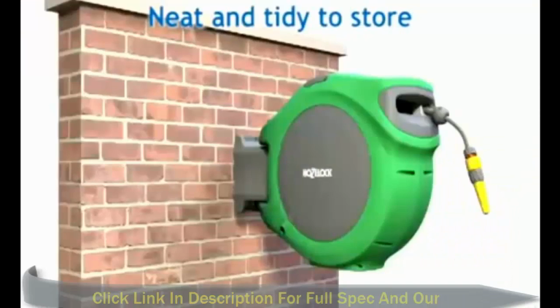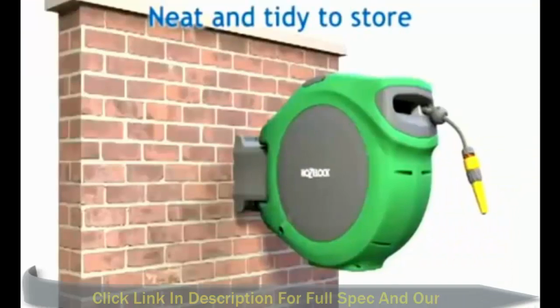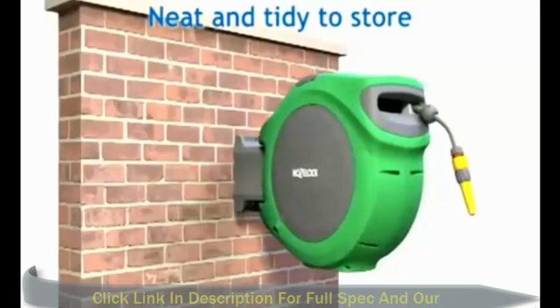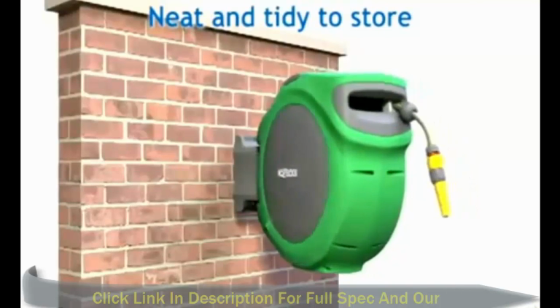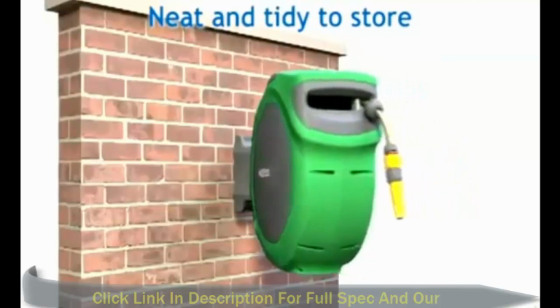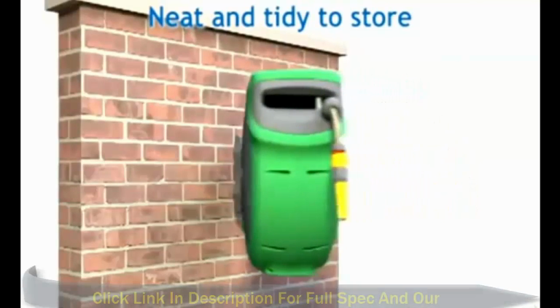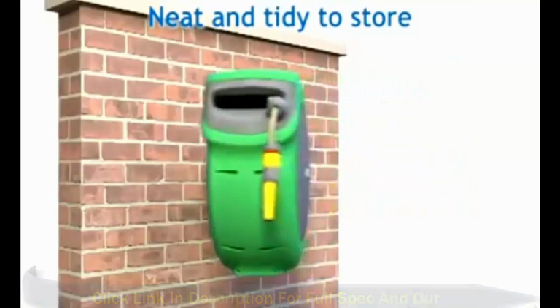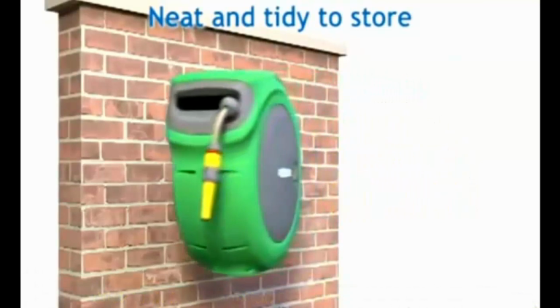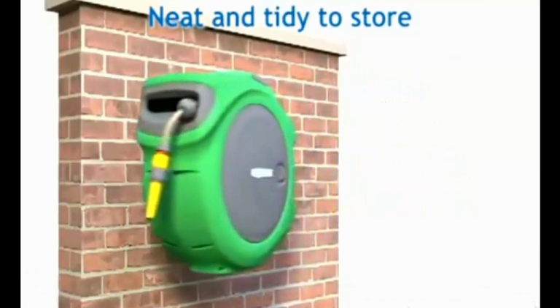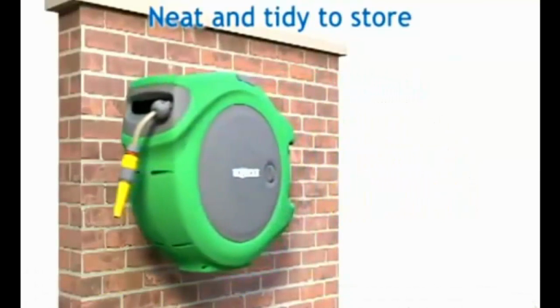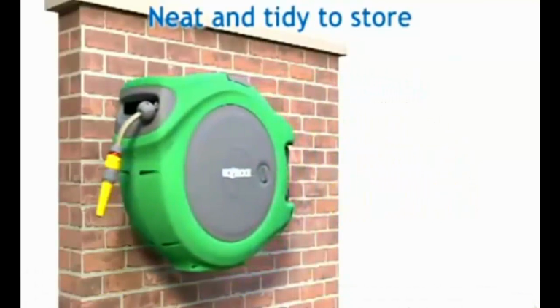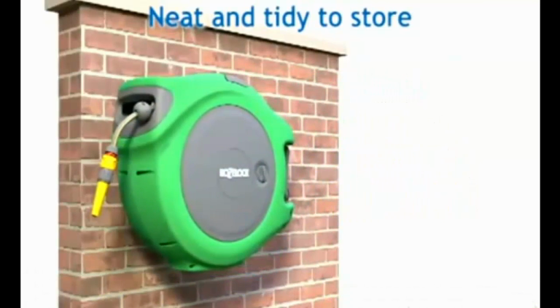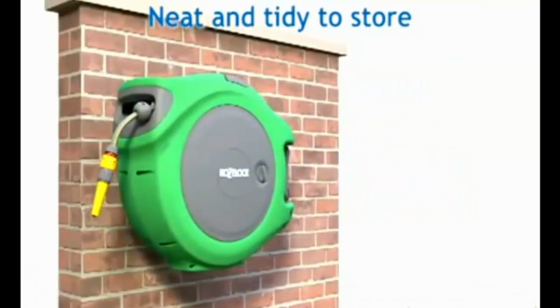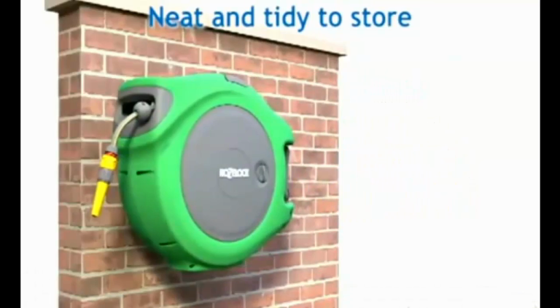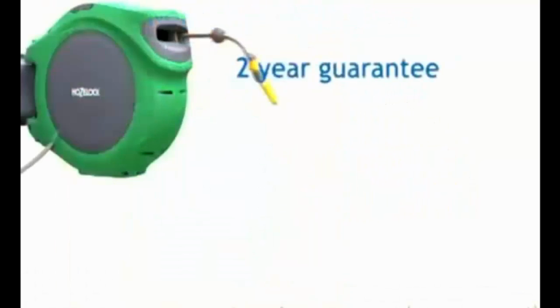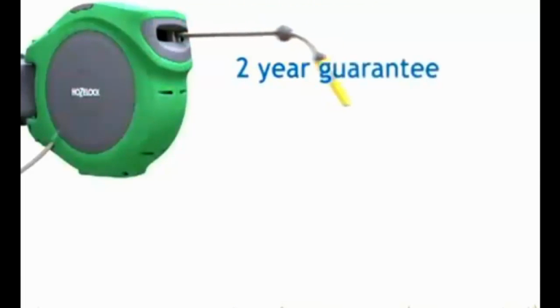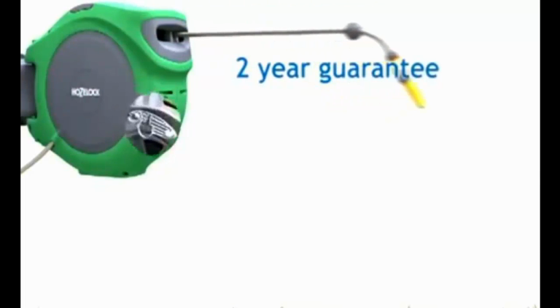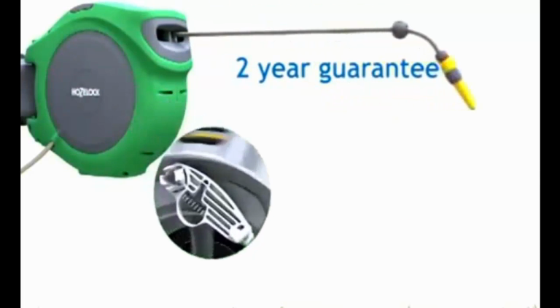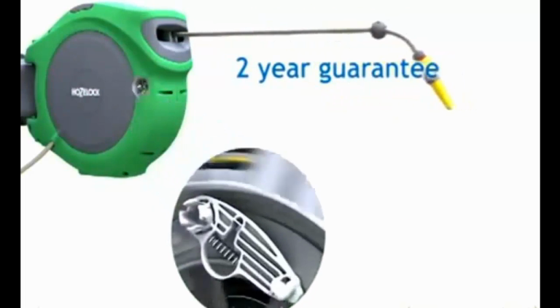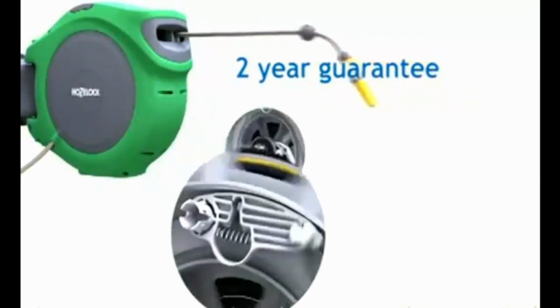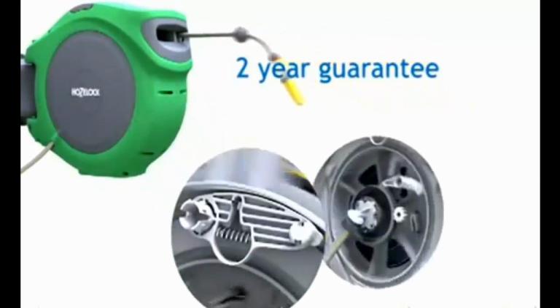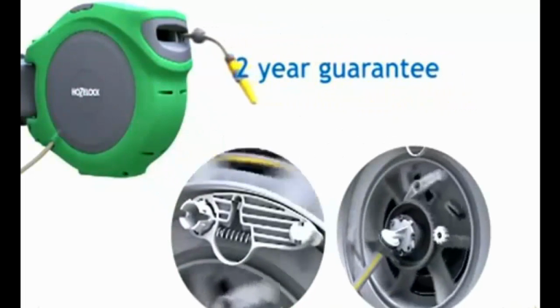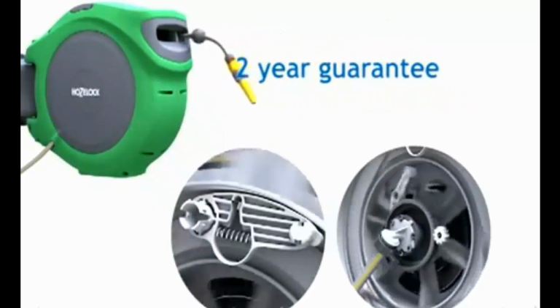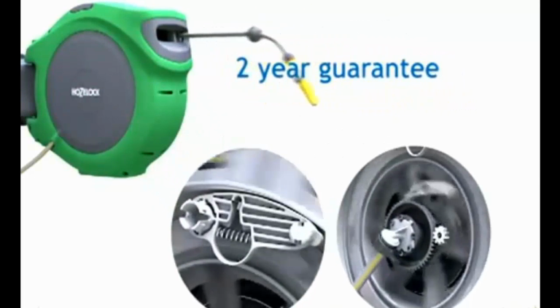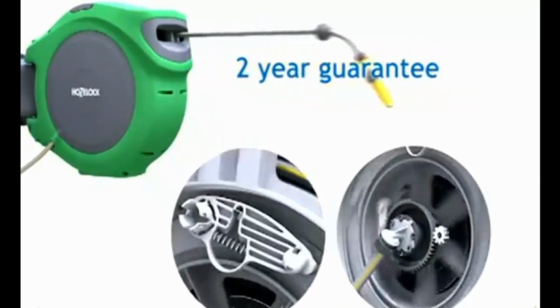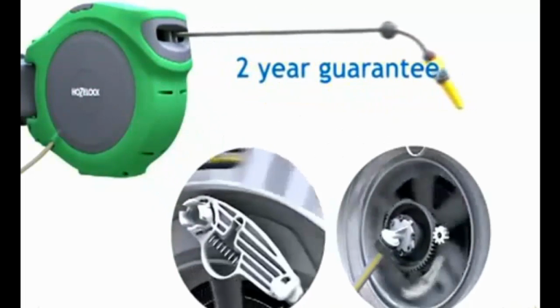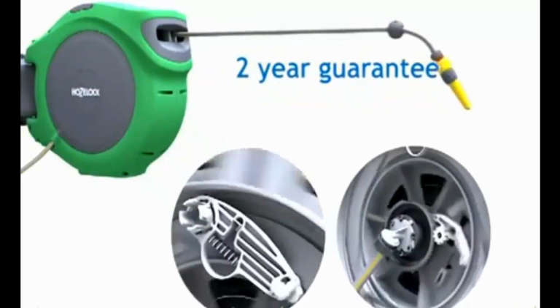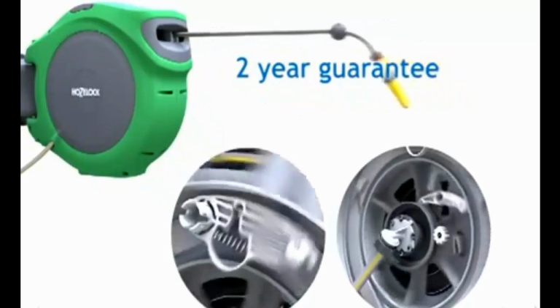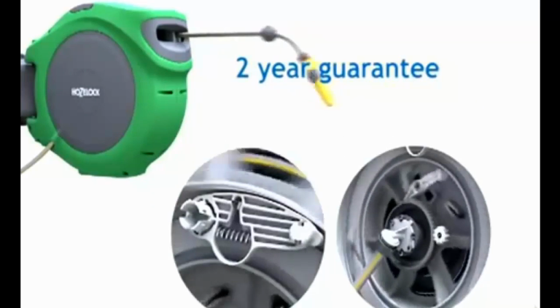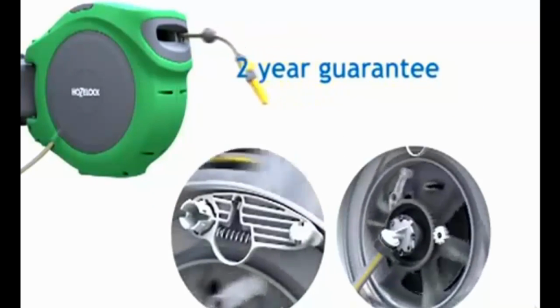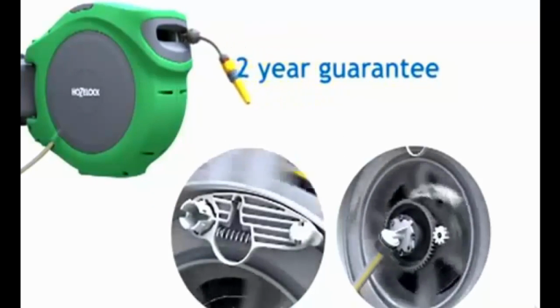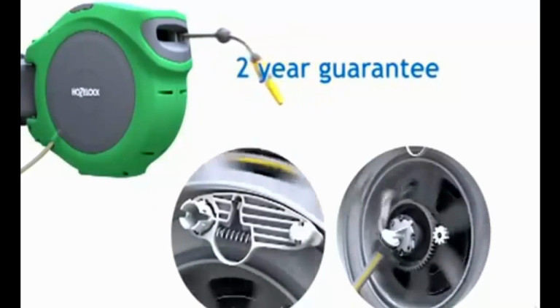Once you have finished with your hose, simply guide it back. You can neatly store the reel against your wall. The AutoReels have been tested over and over to ensure the highest quality and reliability.